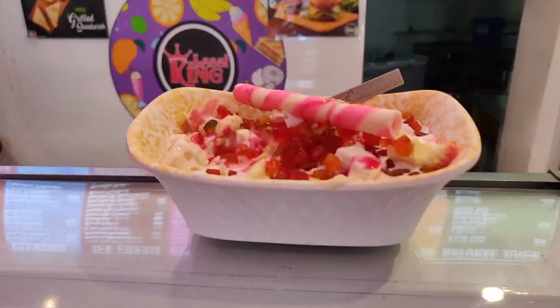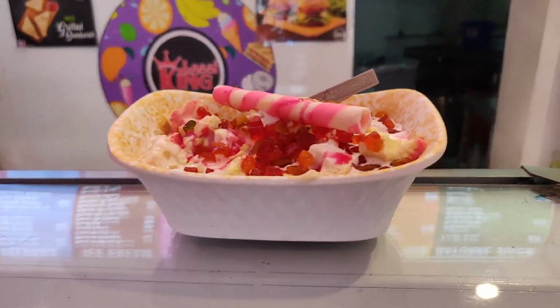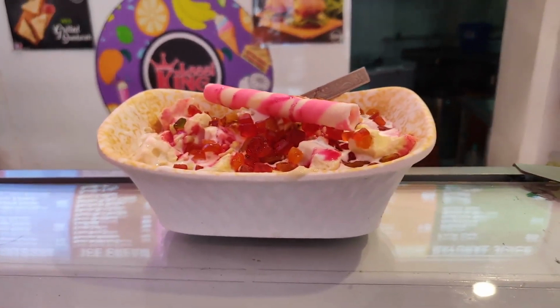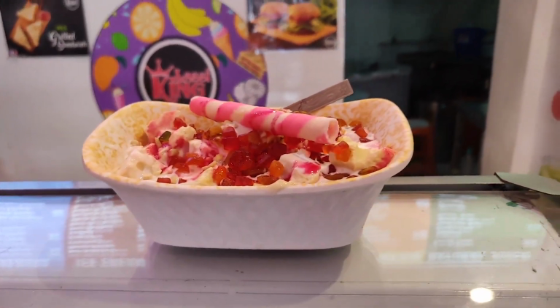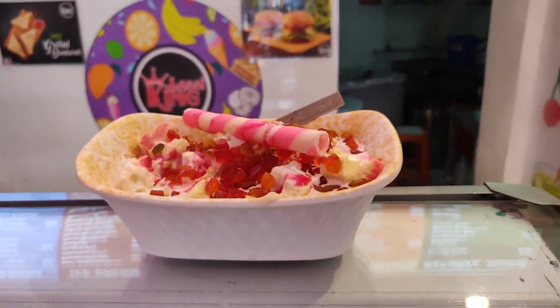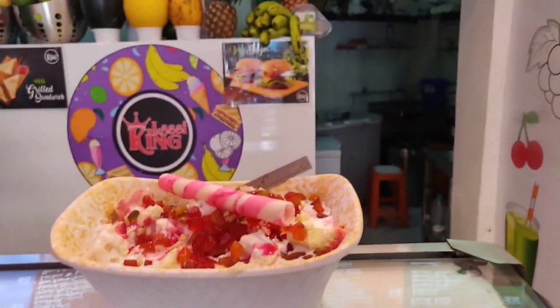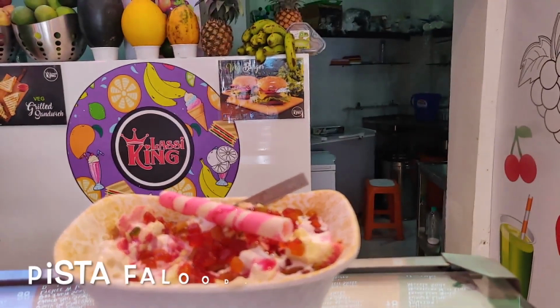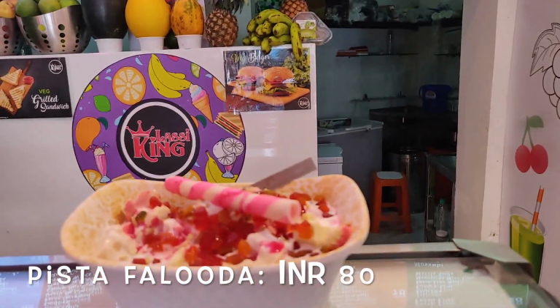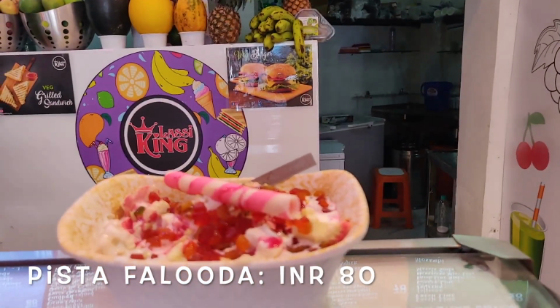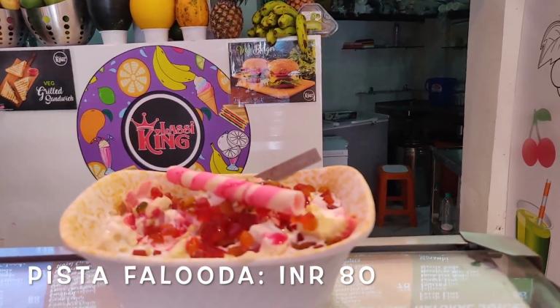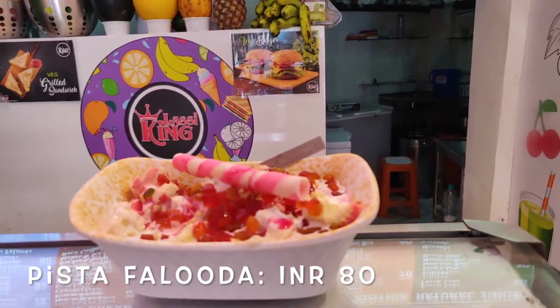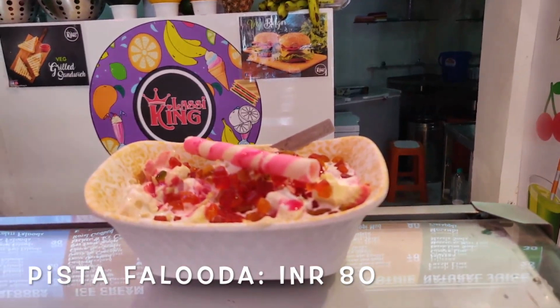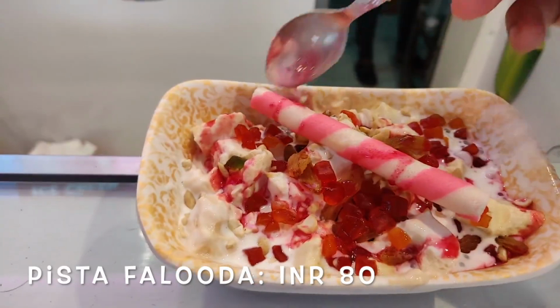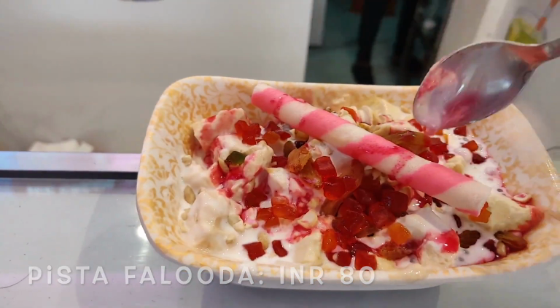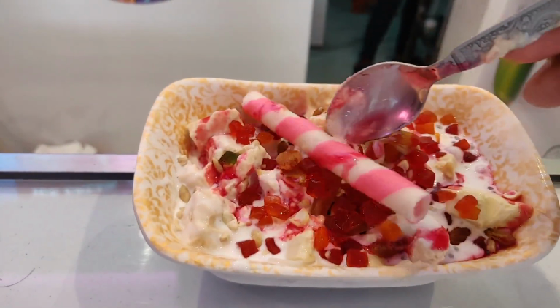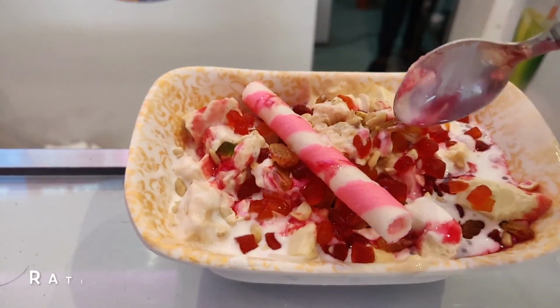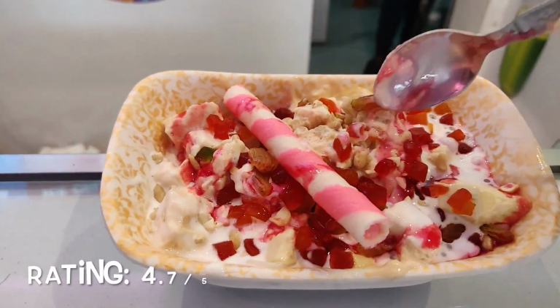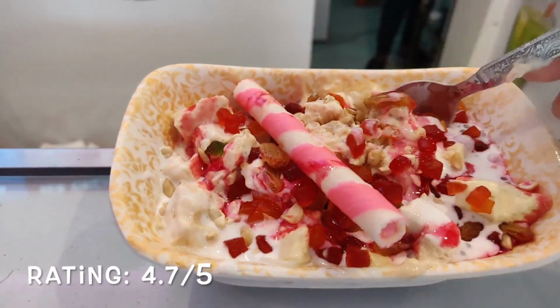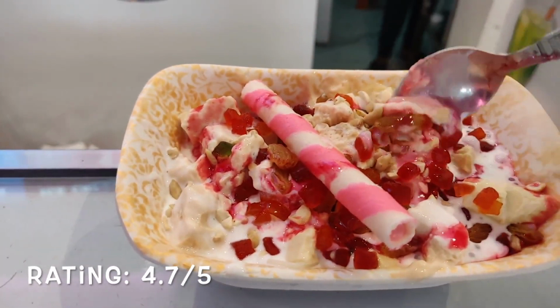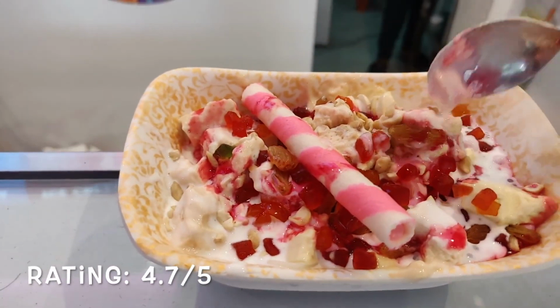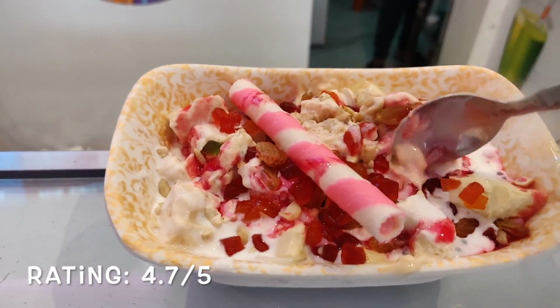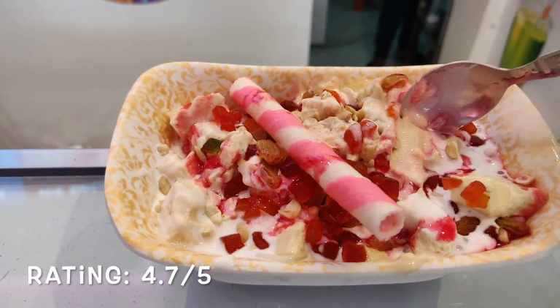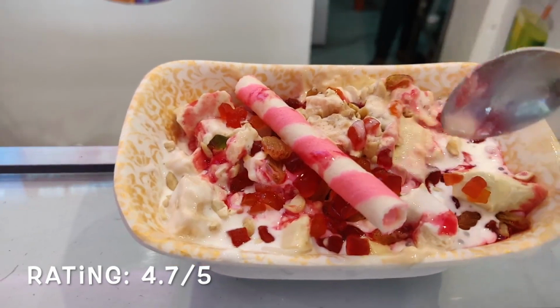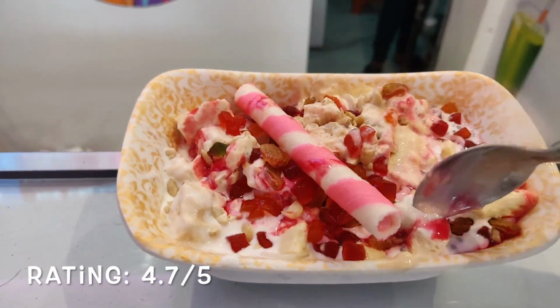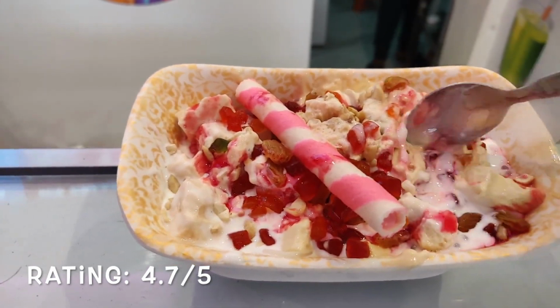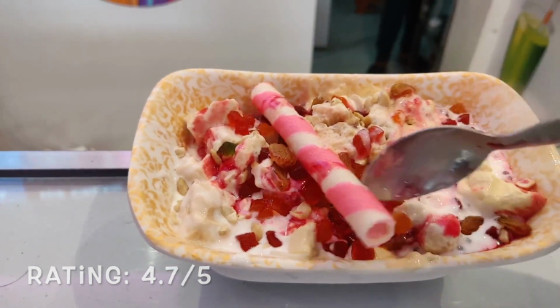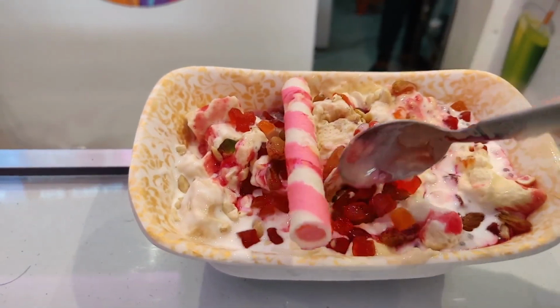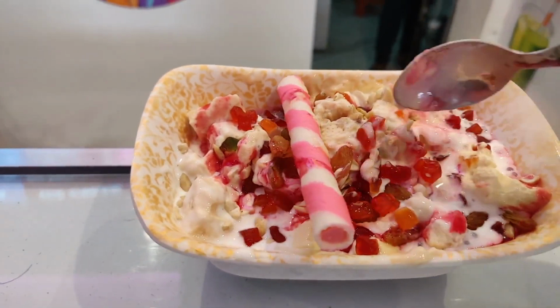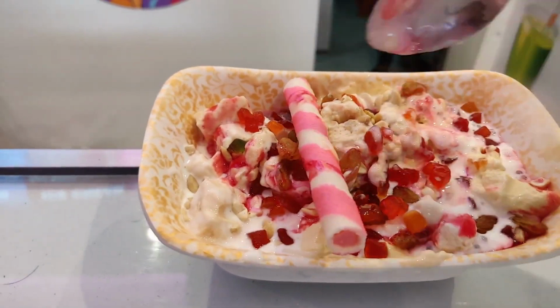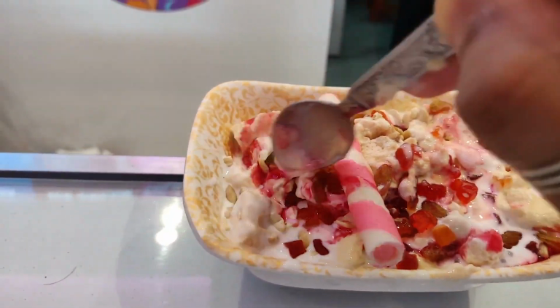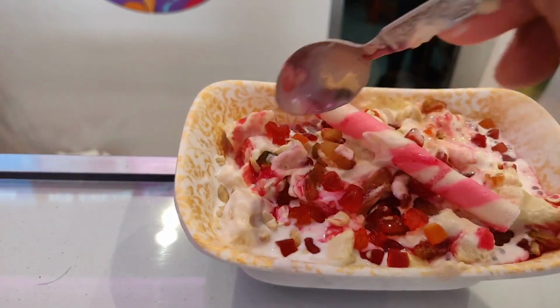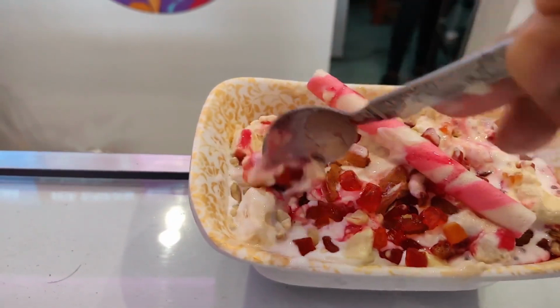The other day I tried Pista Faluda. It costs 80 rupees and it includes Pista shake, Kesar Pista ice cream with Kesar toppings, along with vermicelli and basil seeds. It was good.